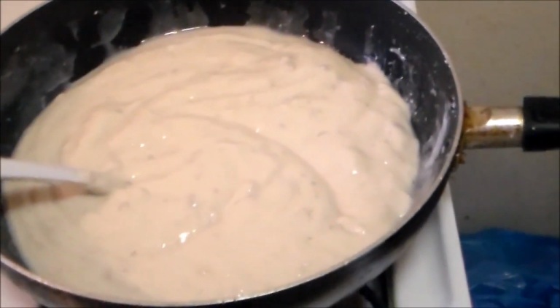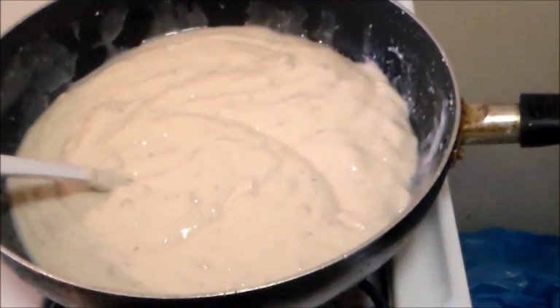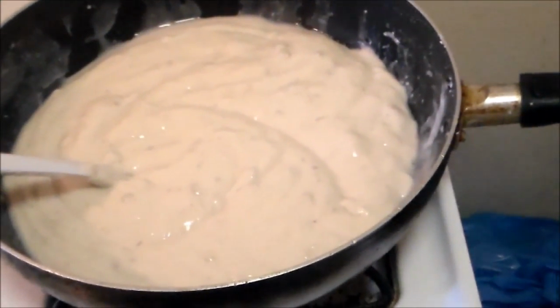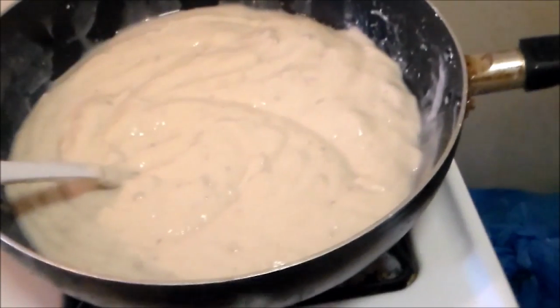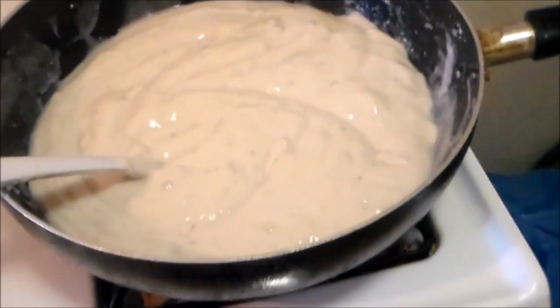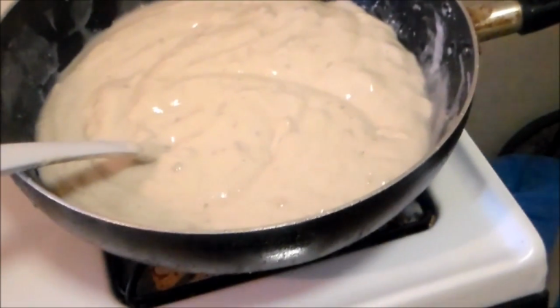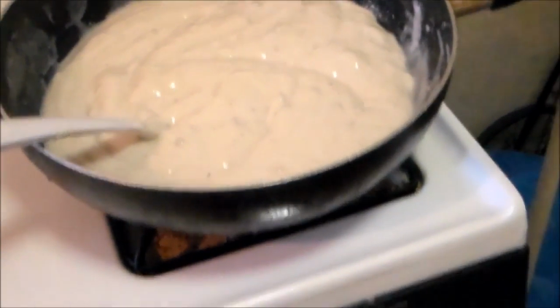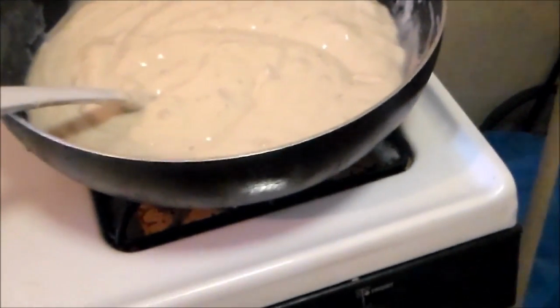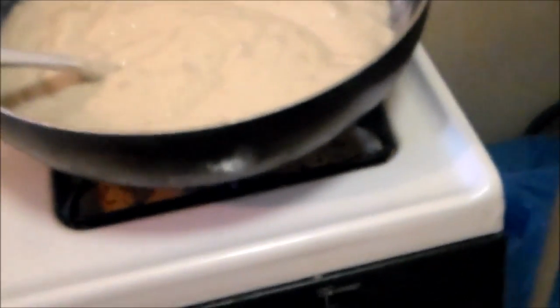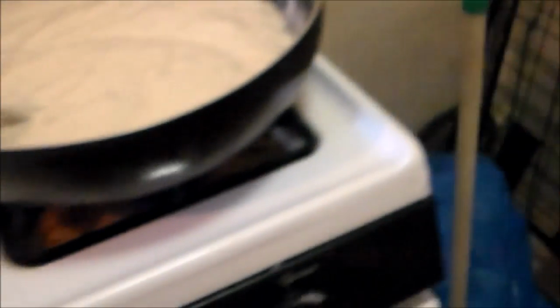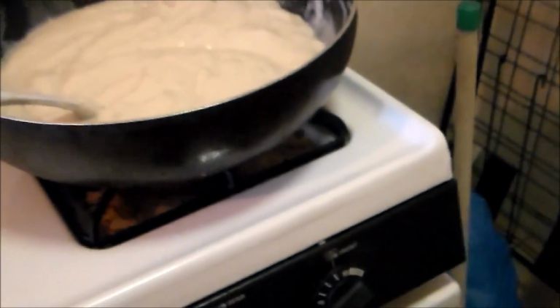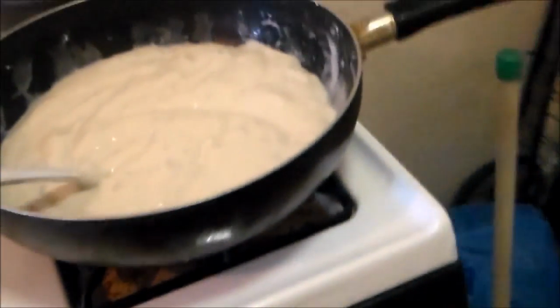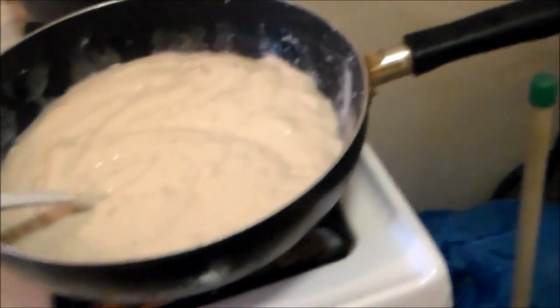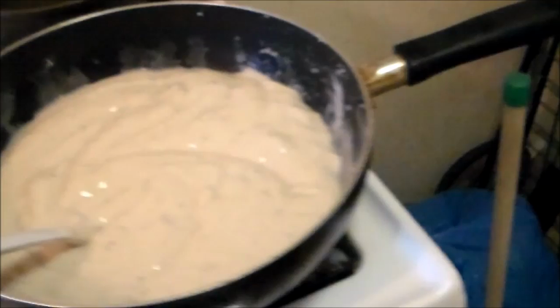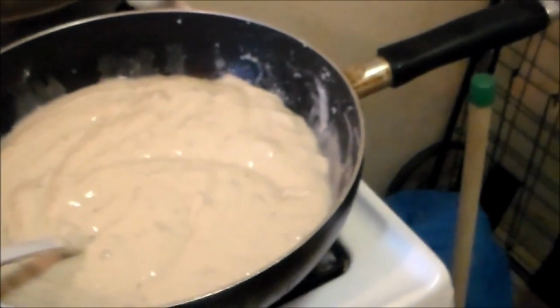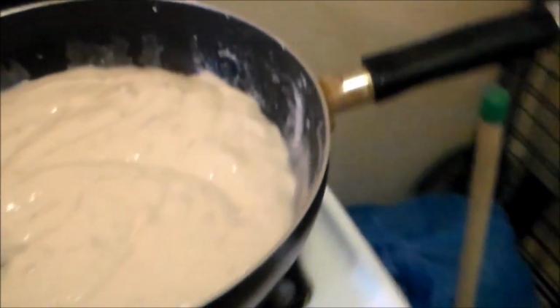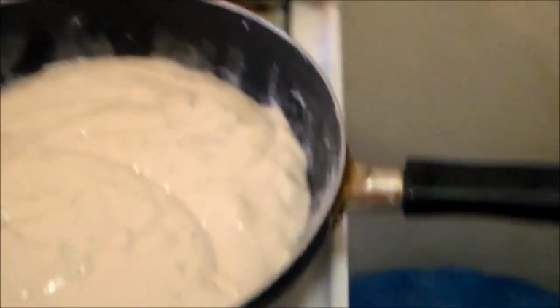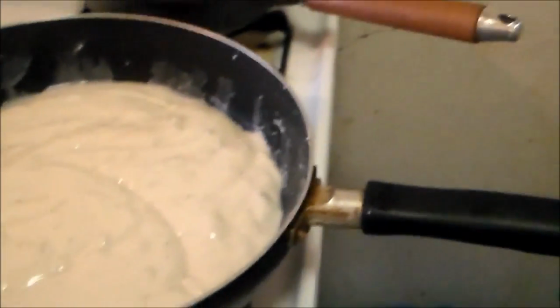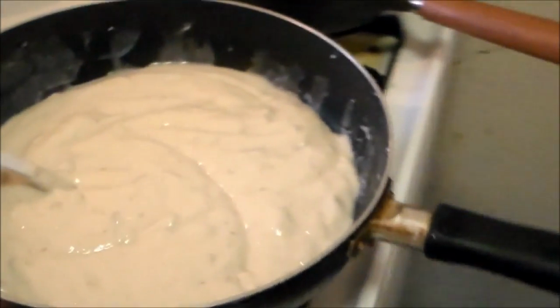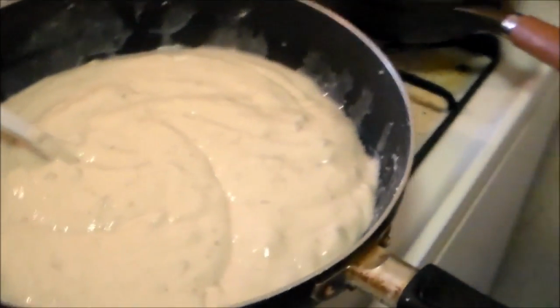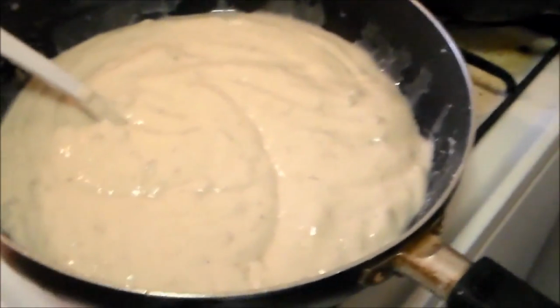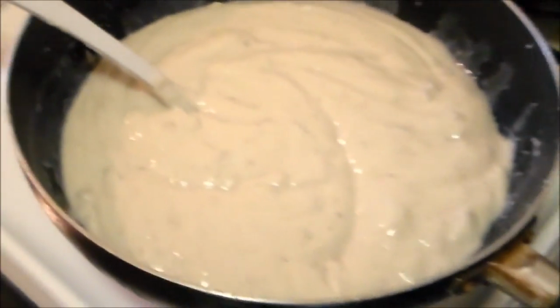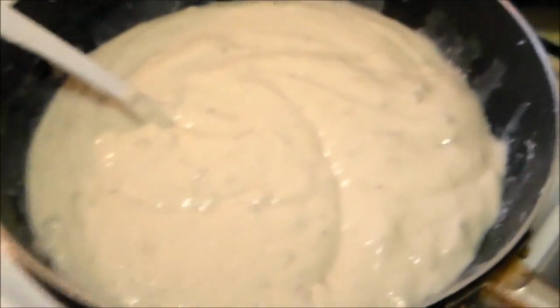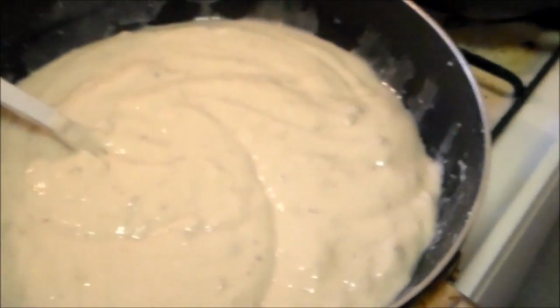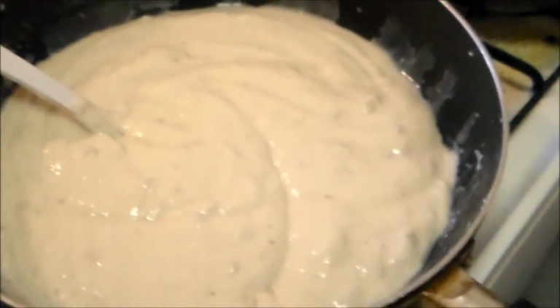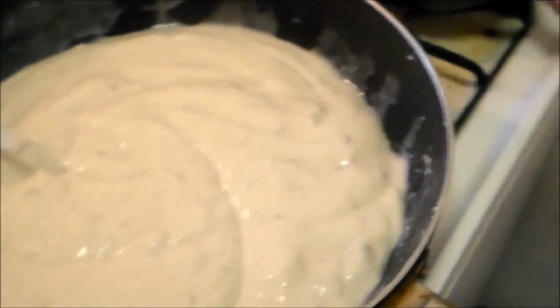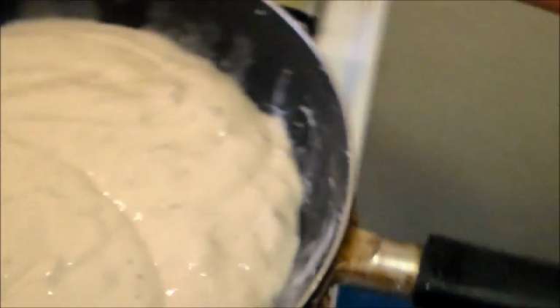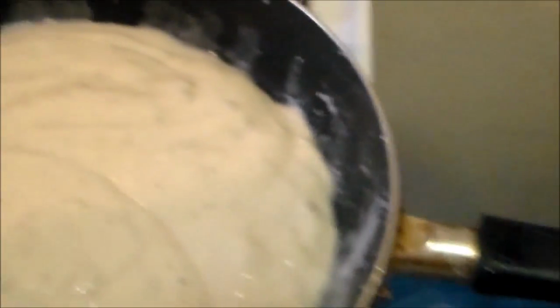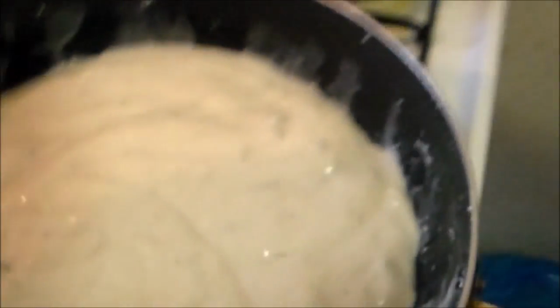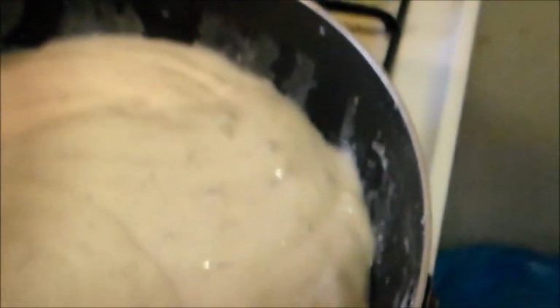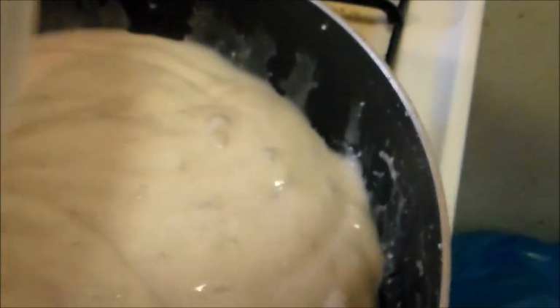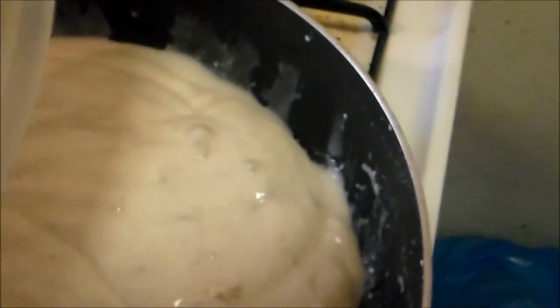Okay, now you've got your cream of mushroom soup on the fire. You want to add in your shredded chicken. Add in your shredded chicken.